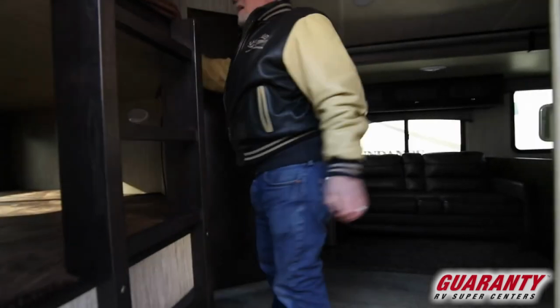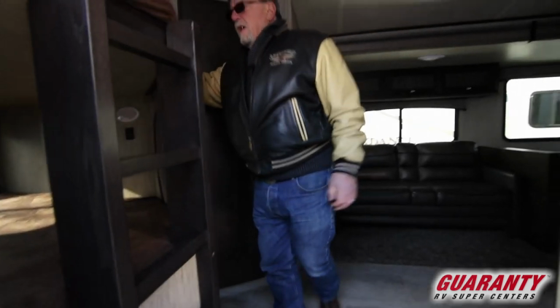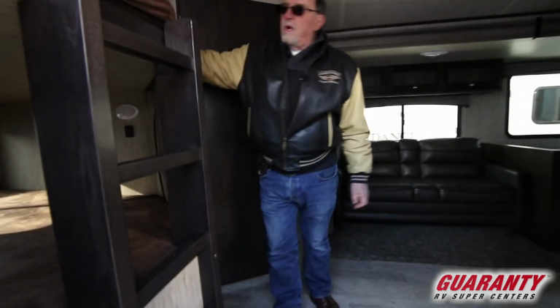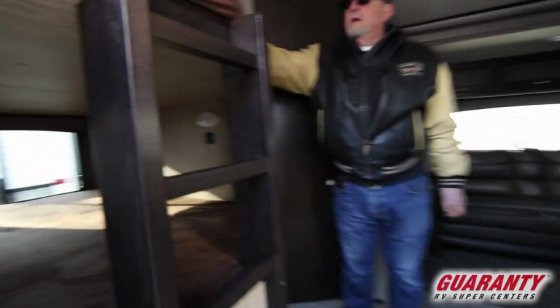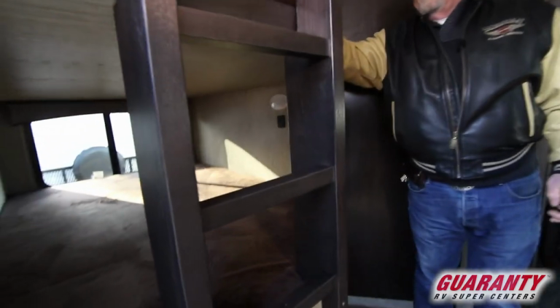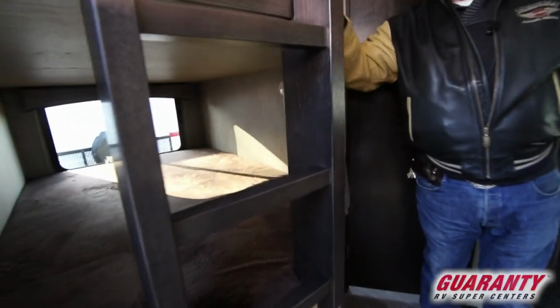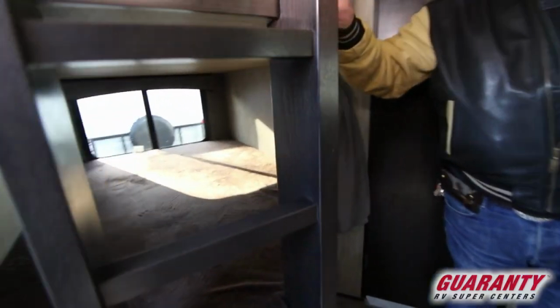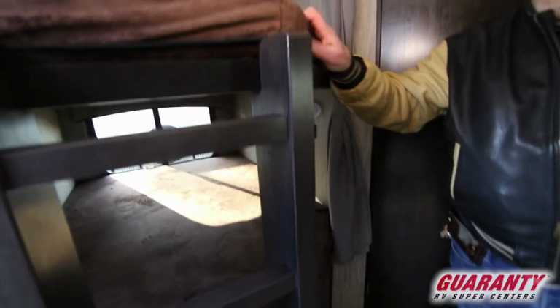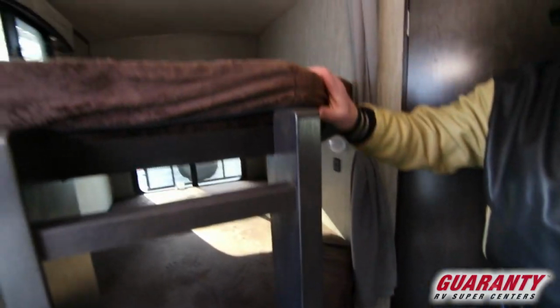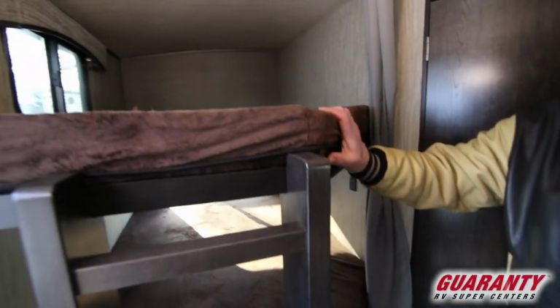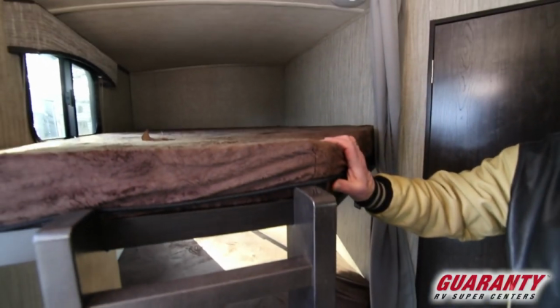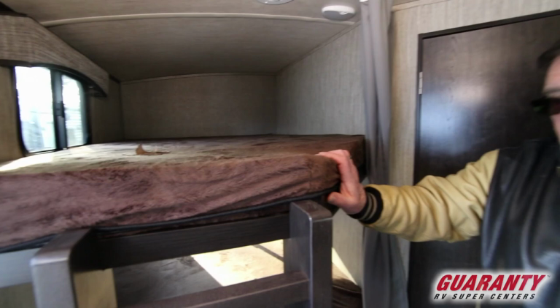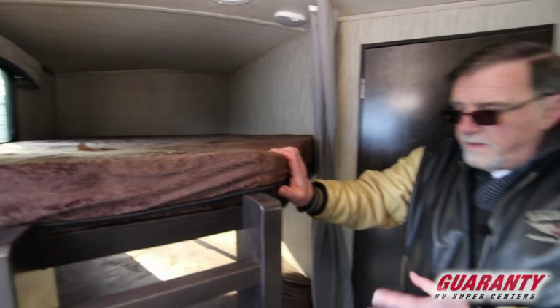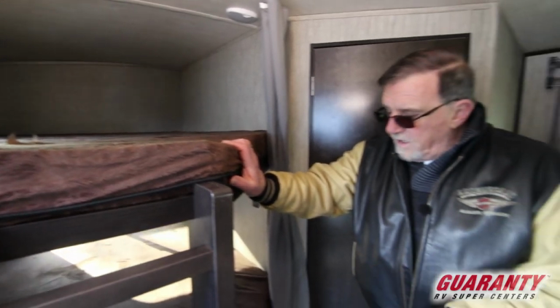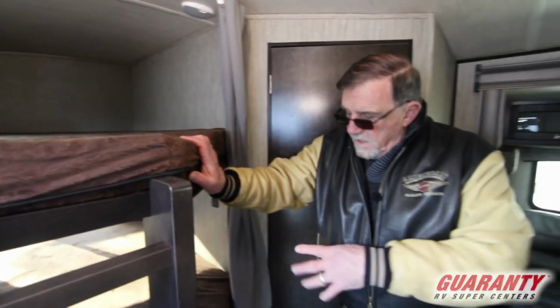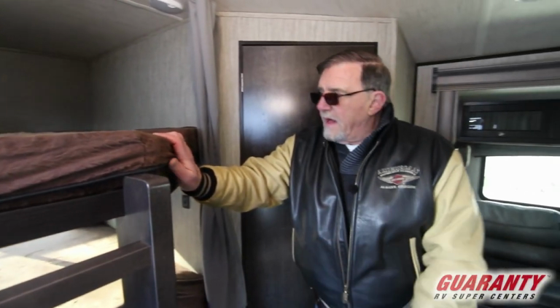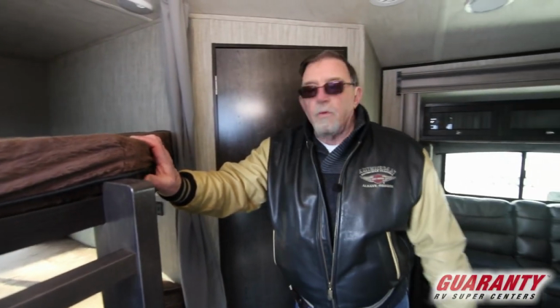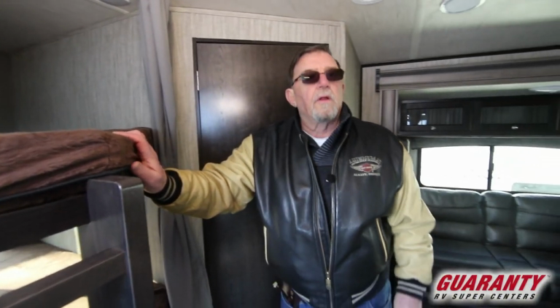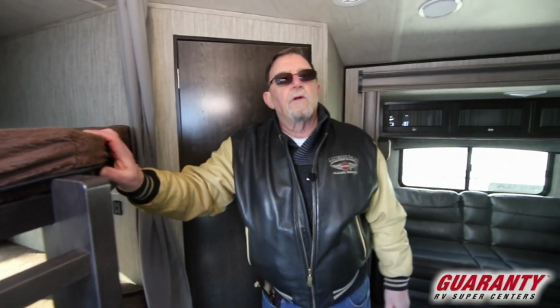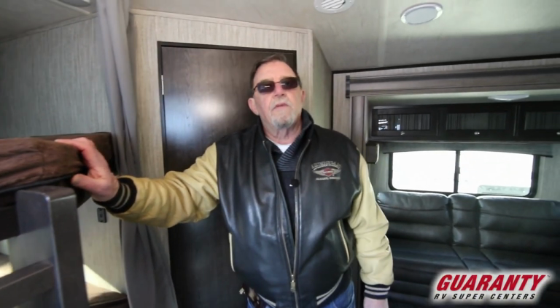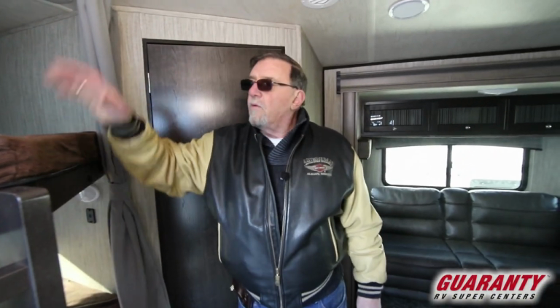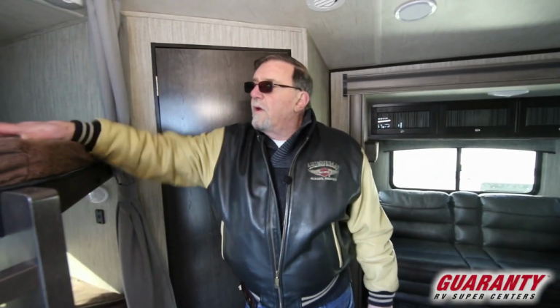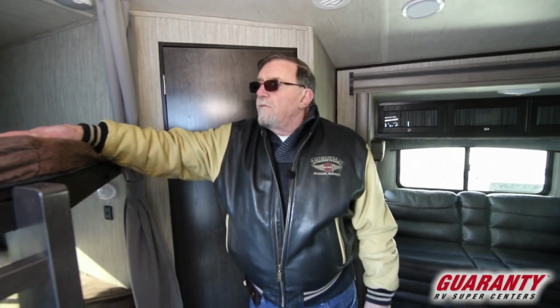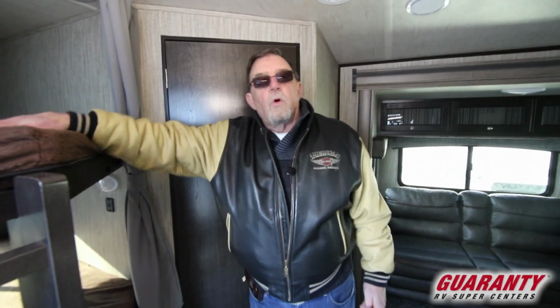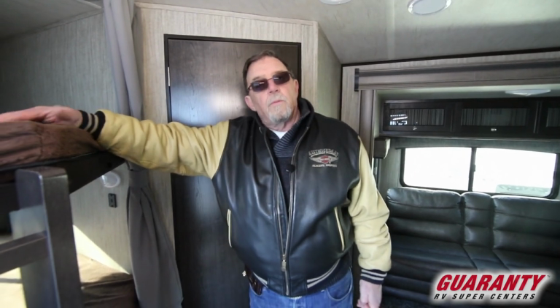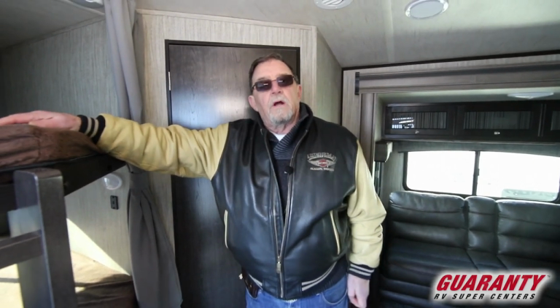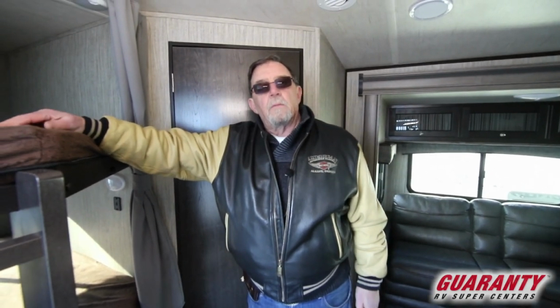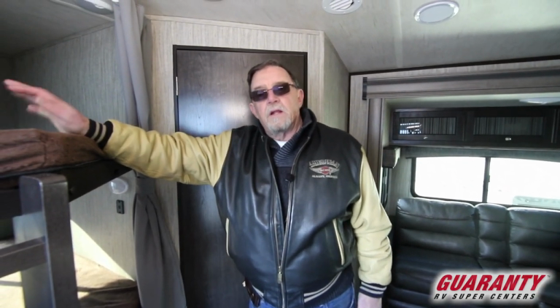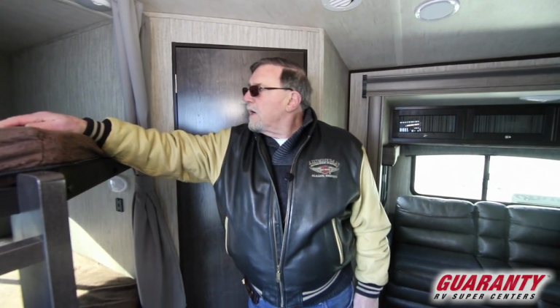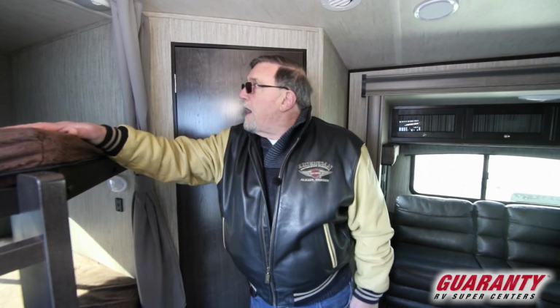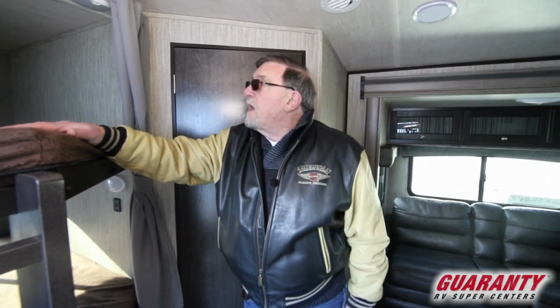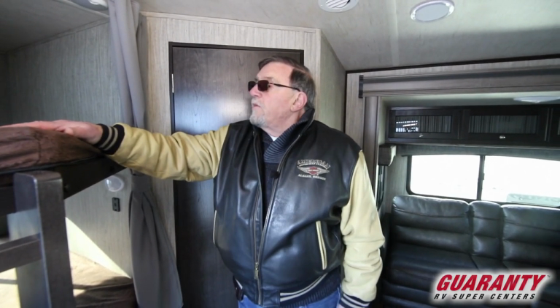Coming in, we've got what I call a three-quarter bunk — got two of them with a ladder. That'll support 350 pounds. If you weigh more than that, you're probably not going to climb up in that top bunk anyway.